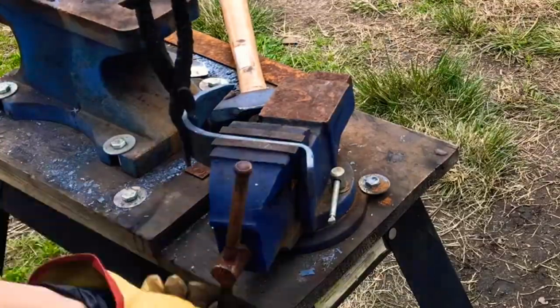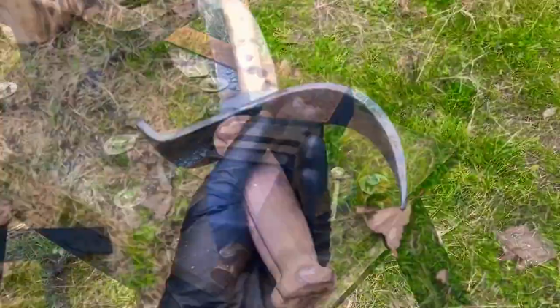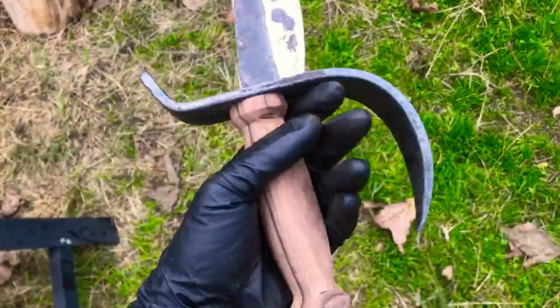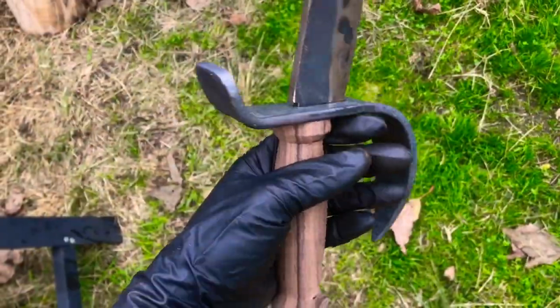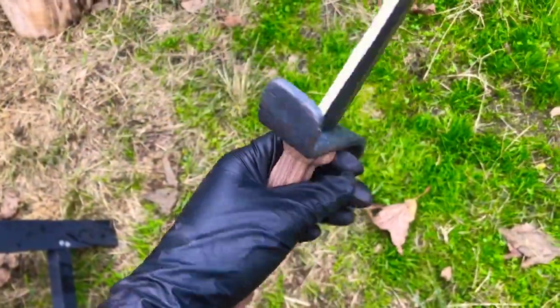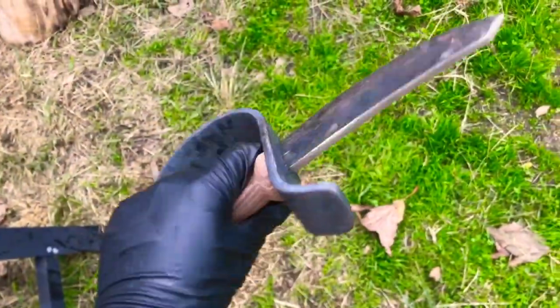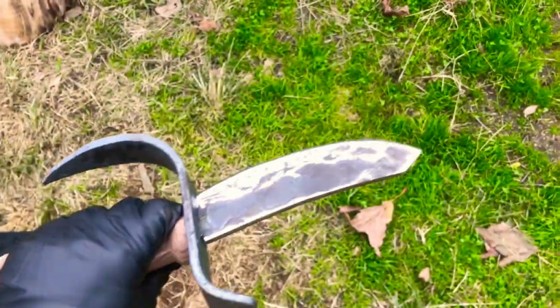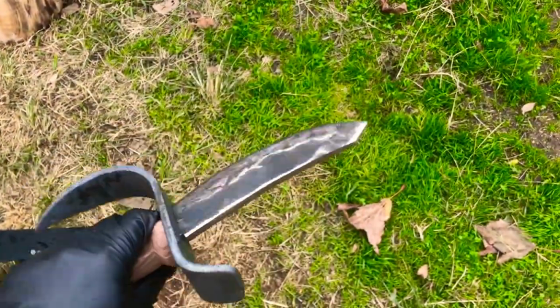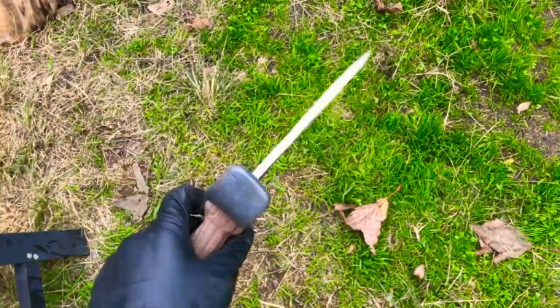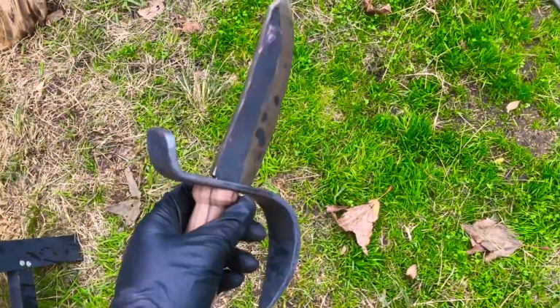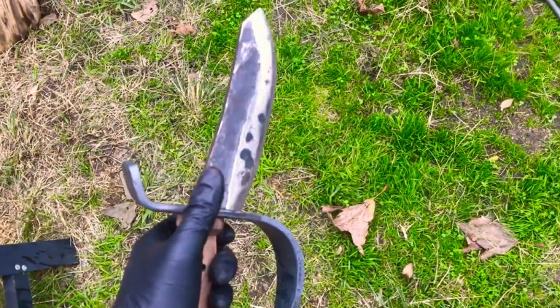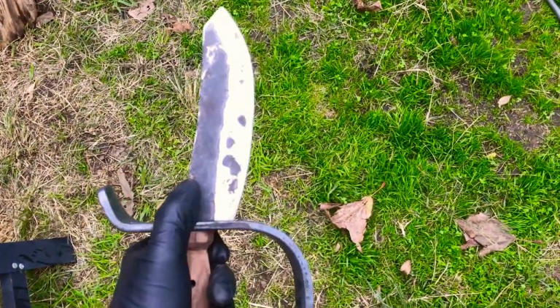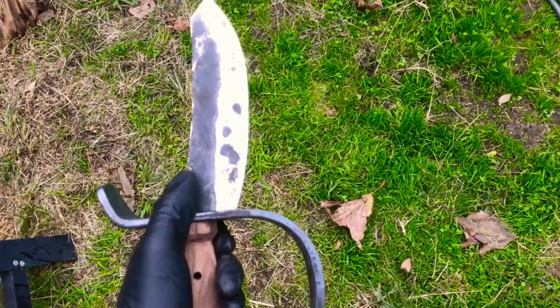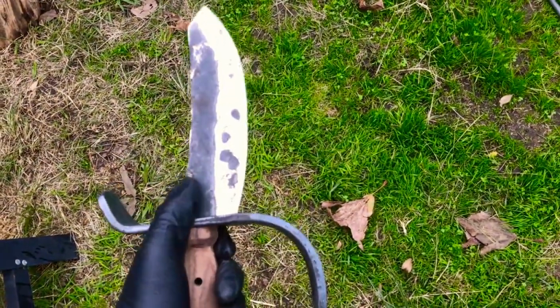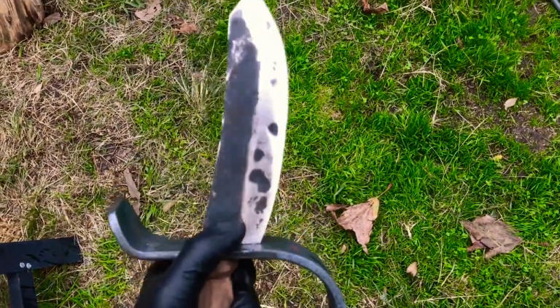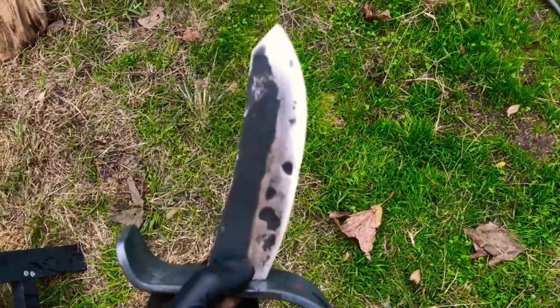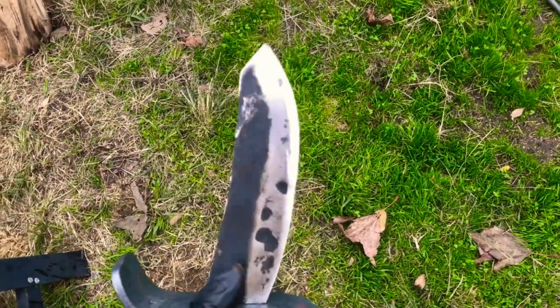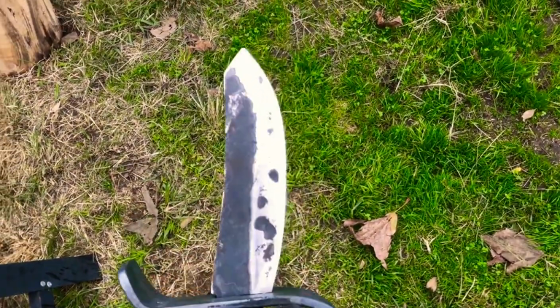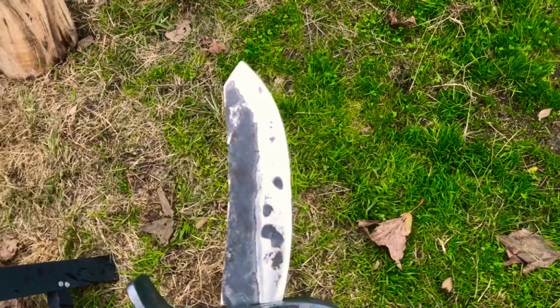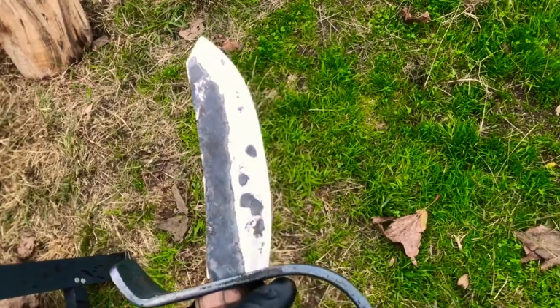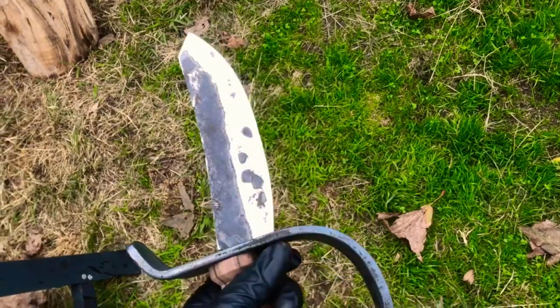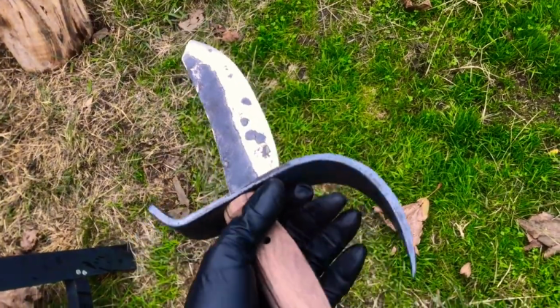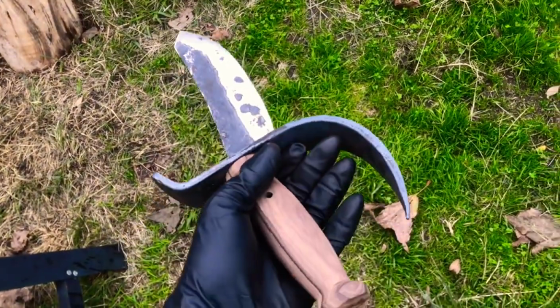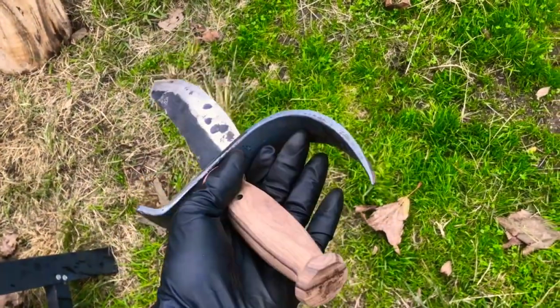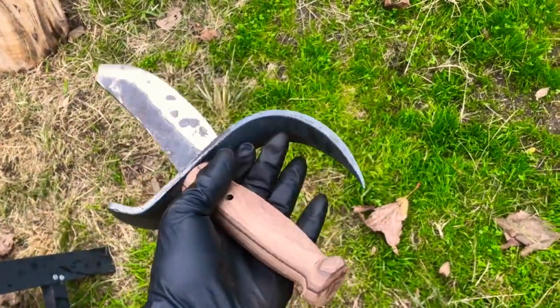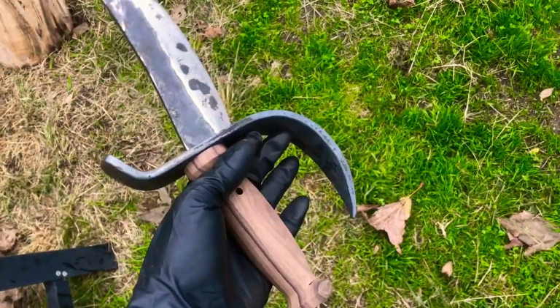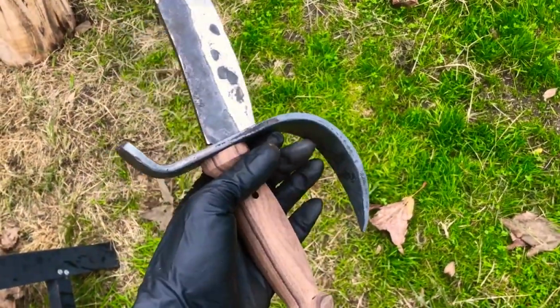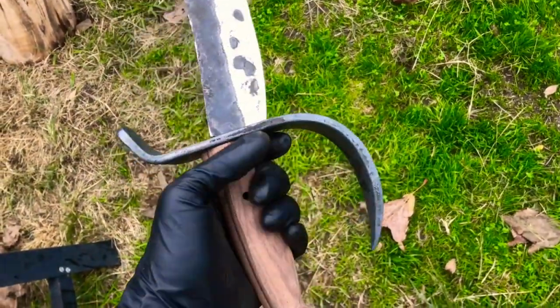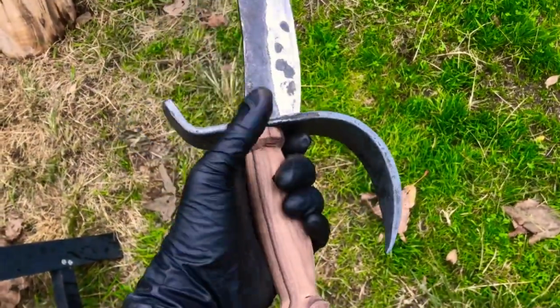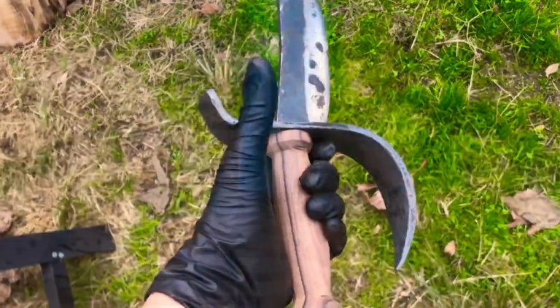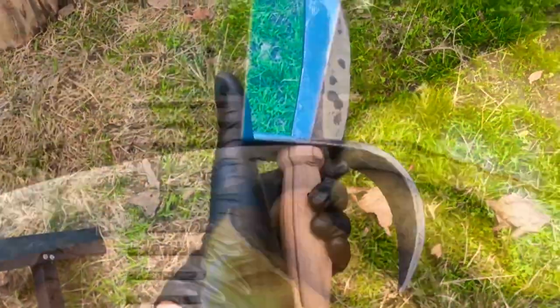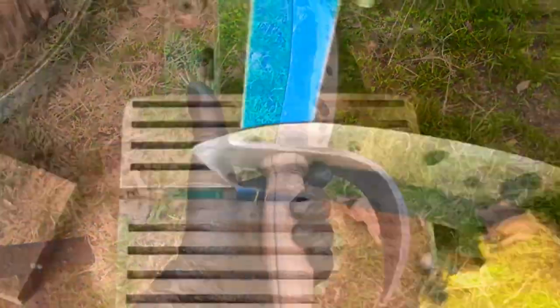Now this knife is starting to really come together. It's time to finish up the blade and then quench it and we can put this whole thing together, so let's do it.